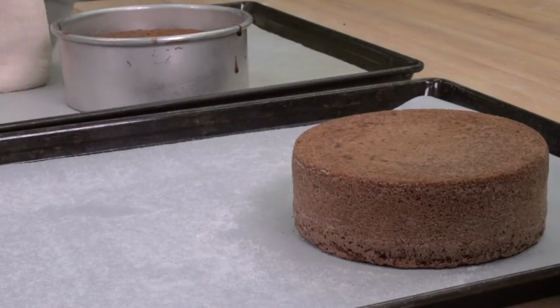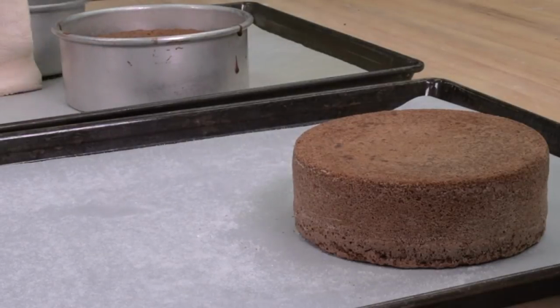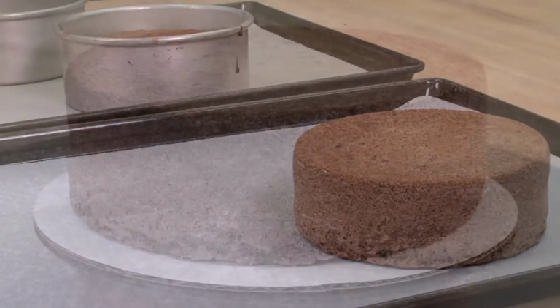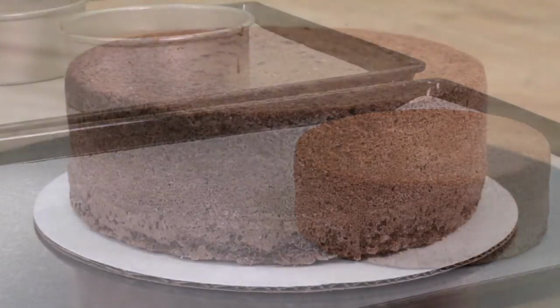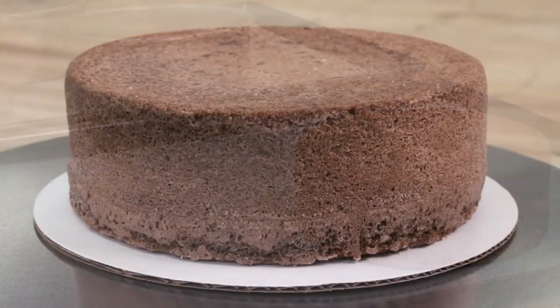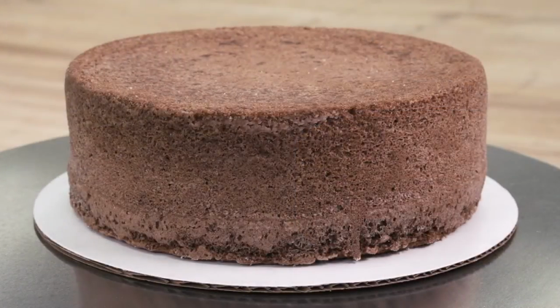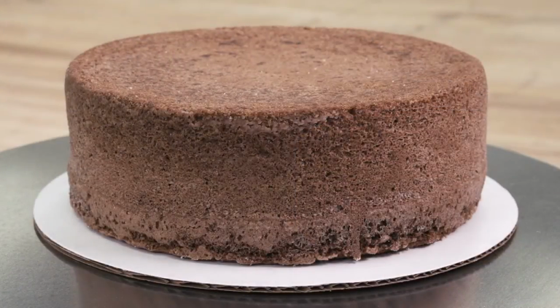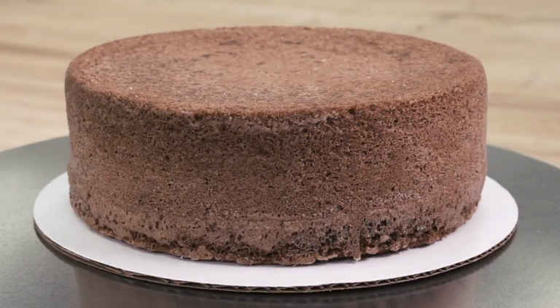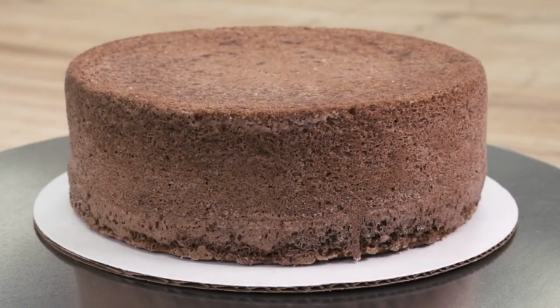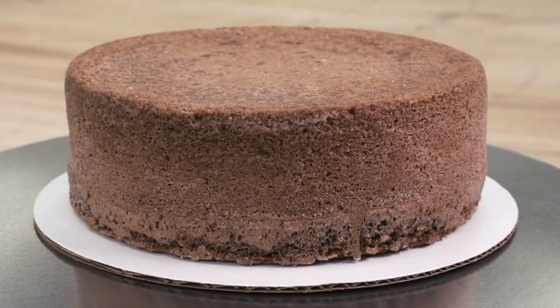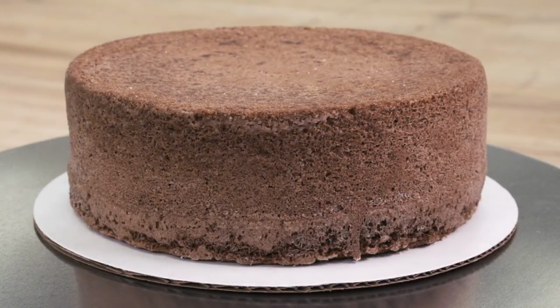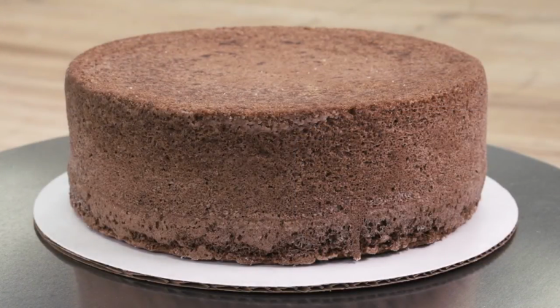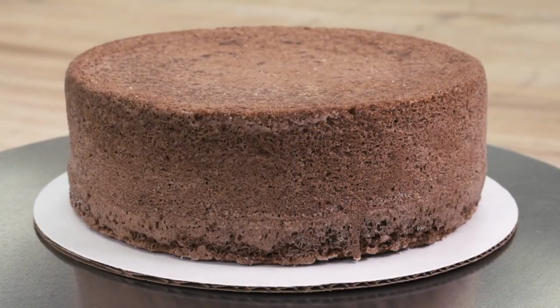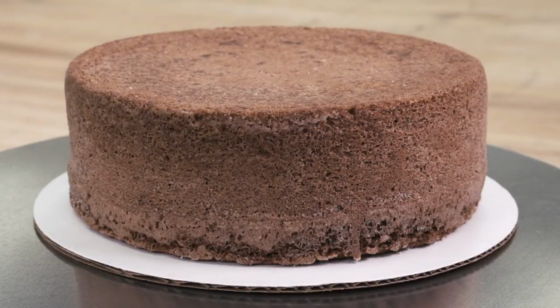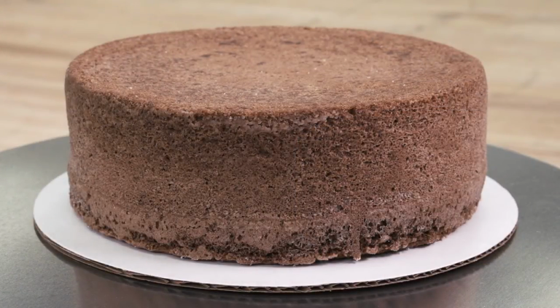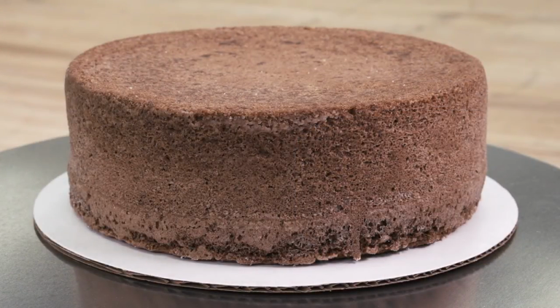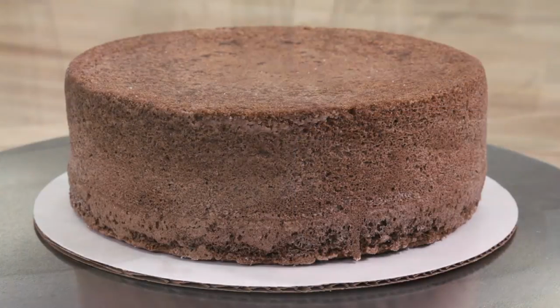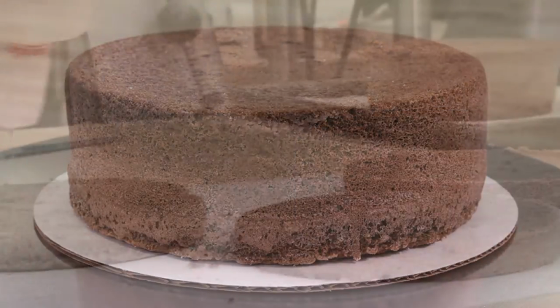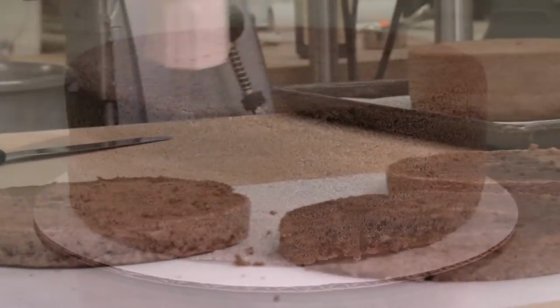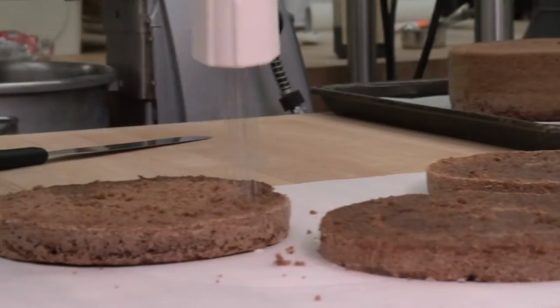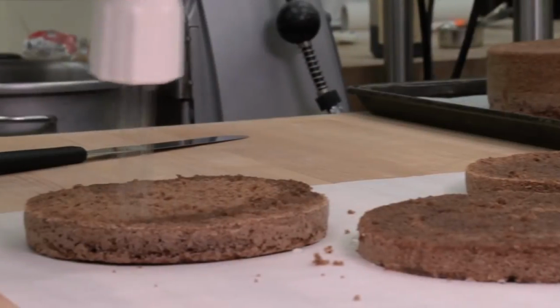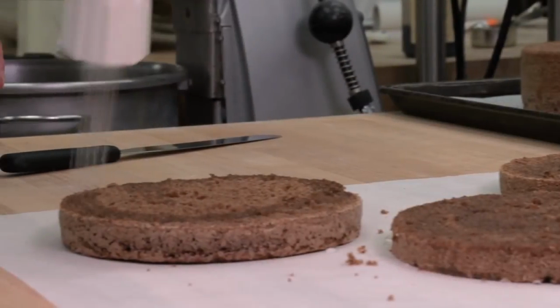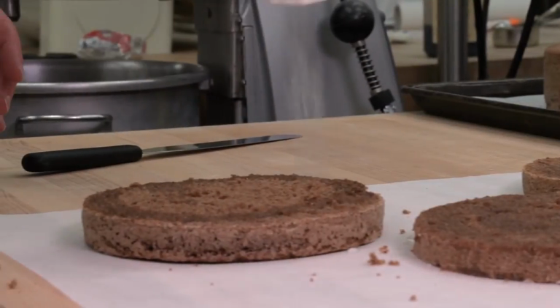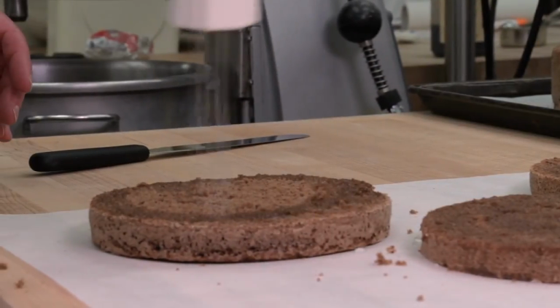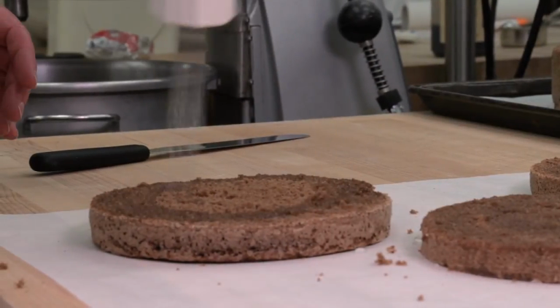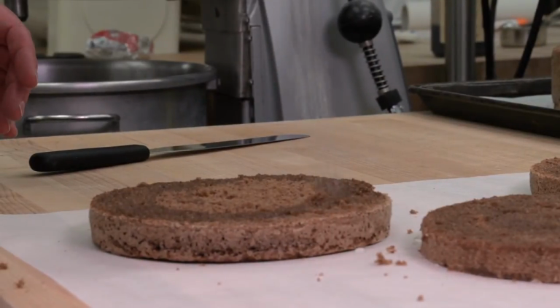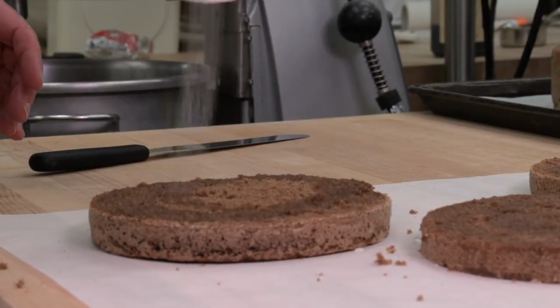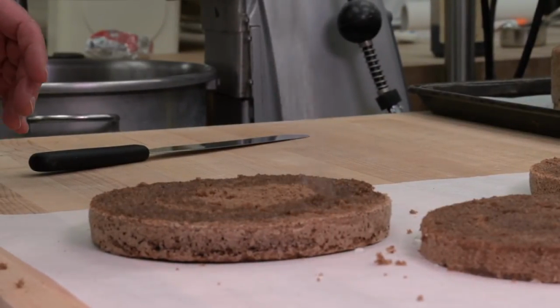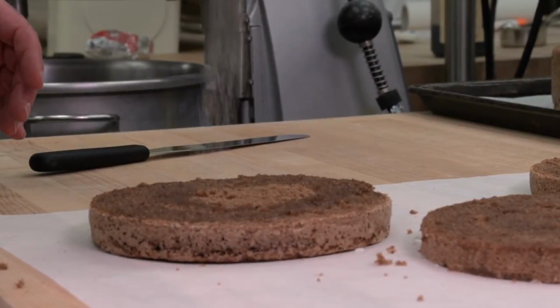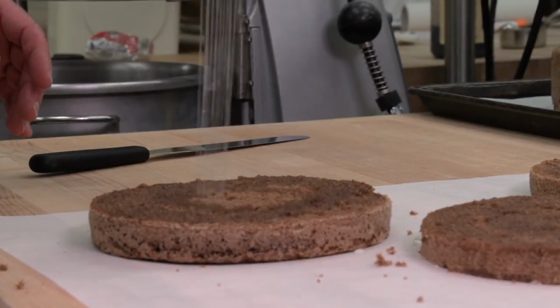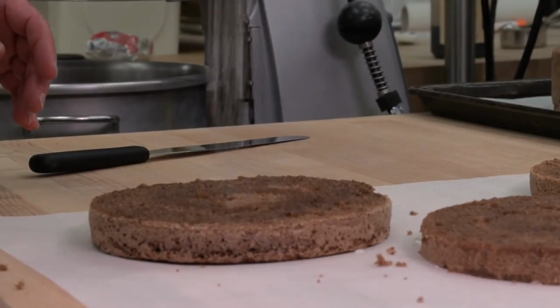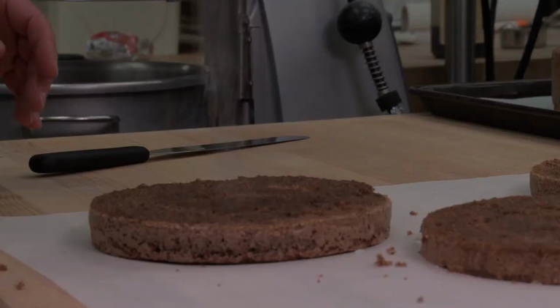A sponge cake should be a light, delicate product with a golden brown crust. The grain is fine and the texture resilient to the touch, yet tender.